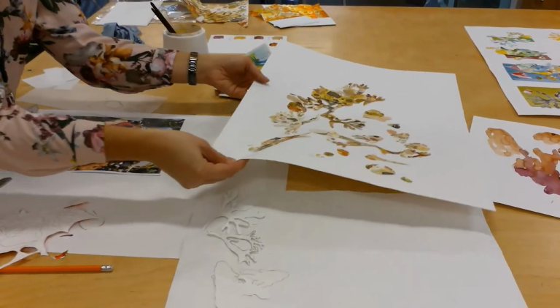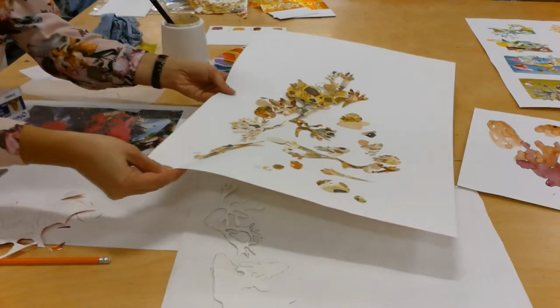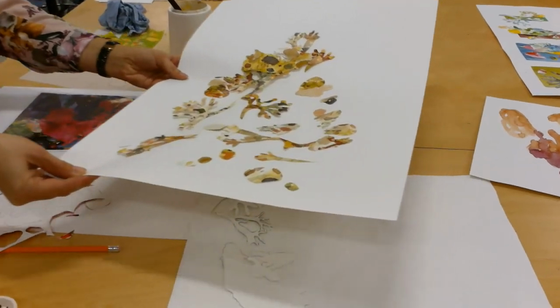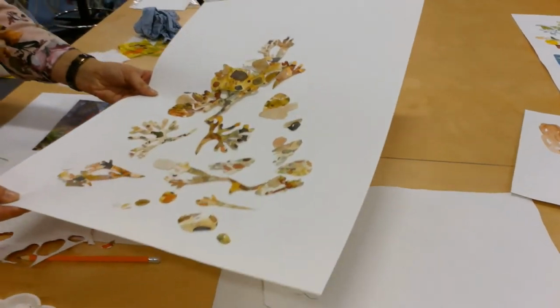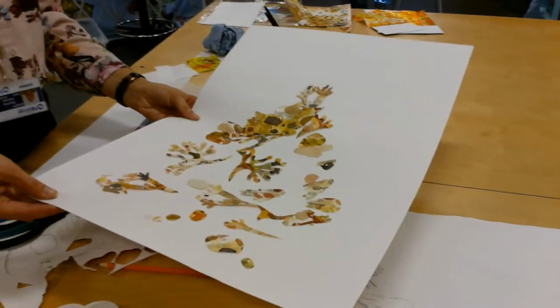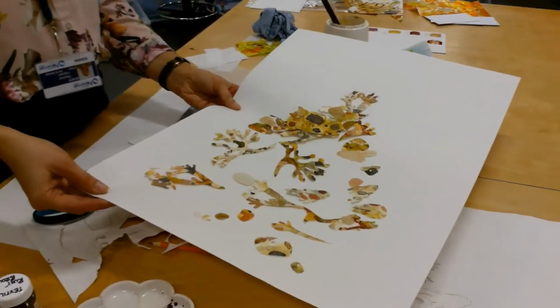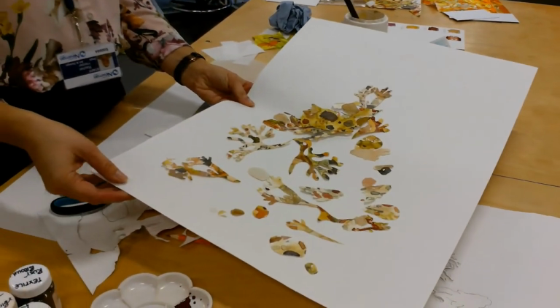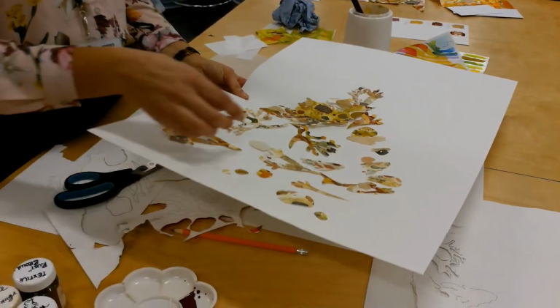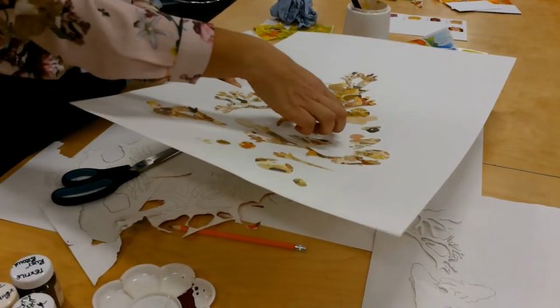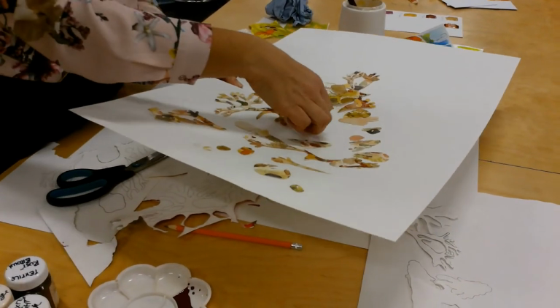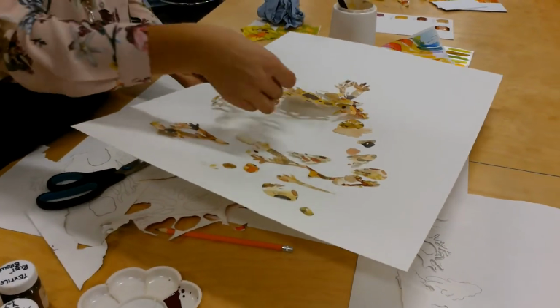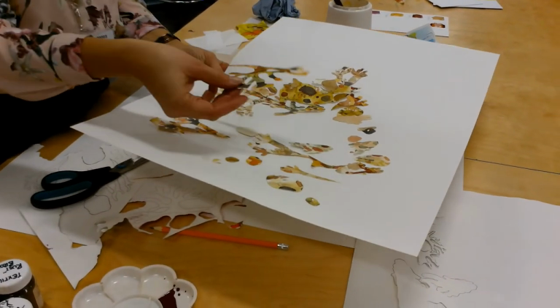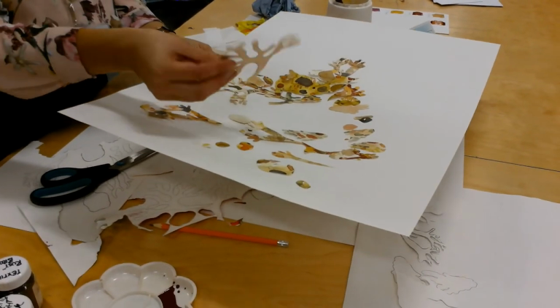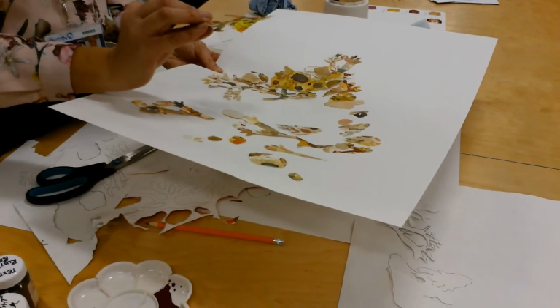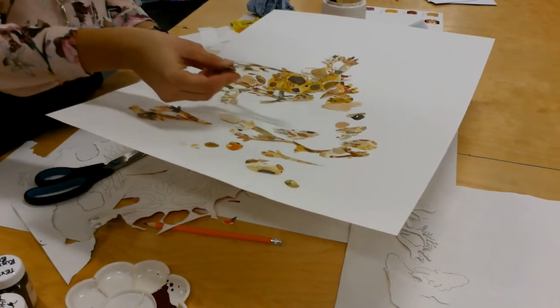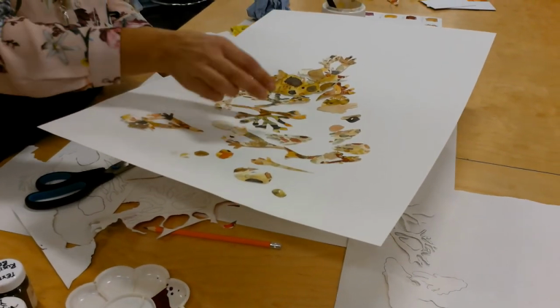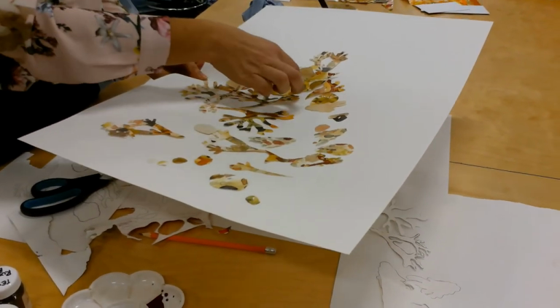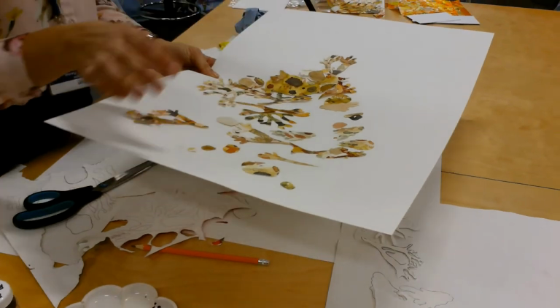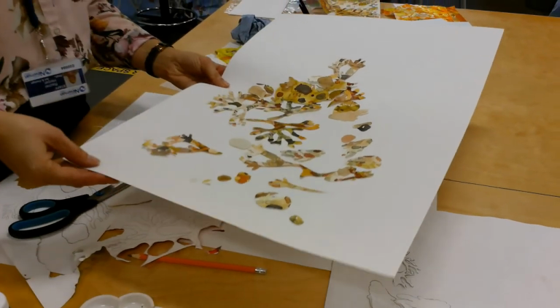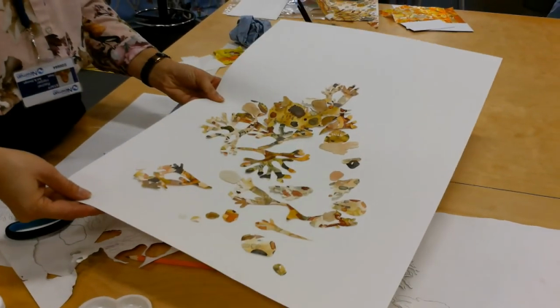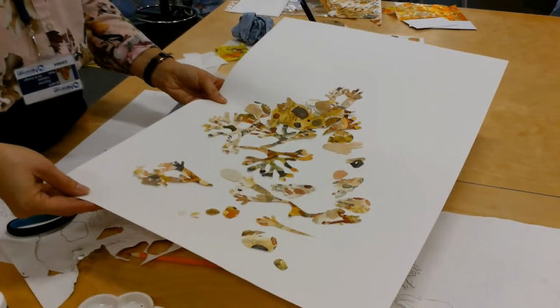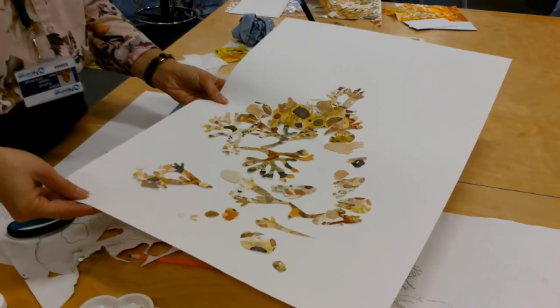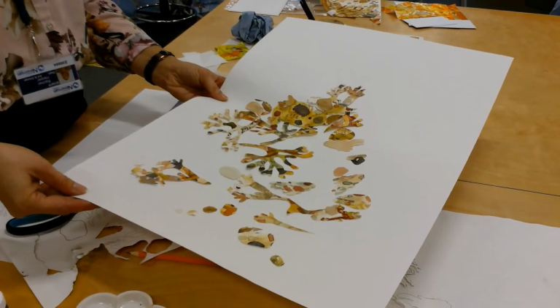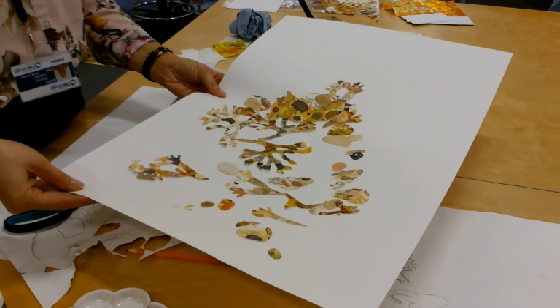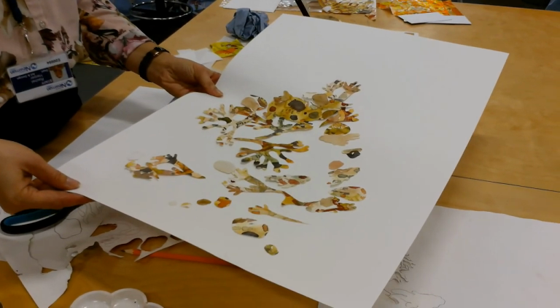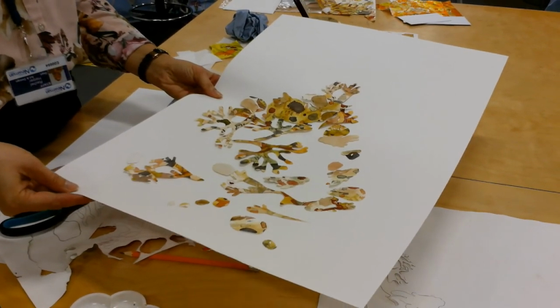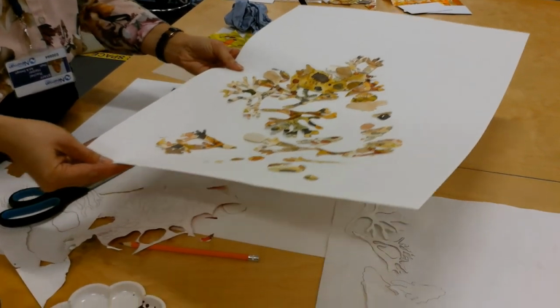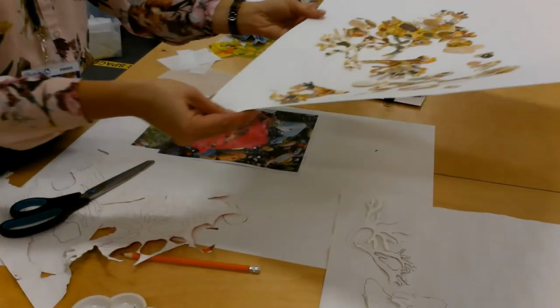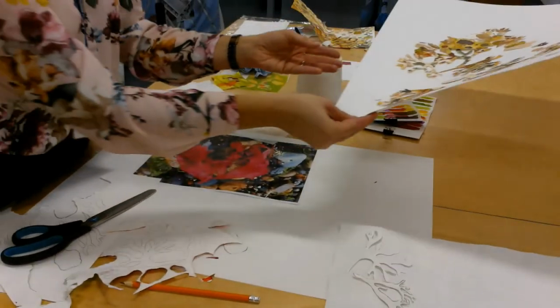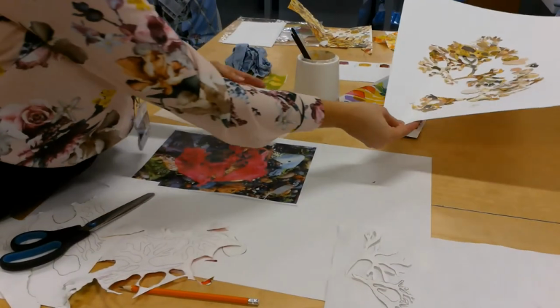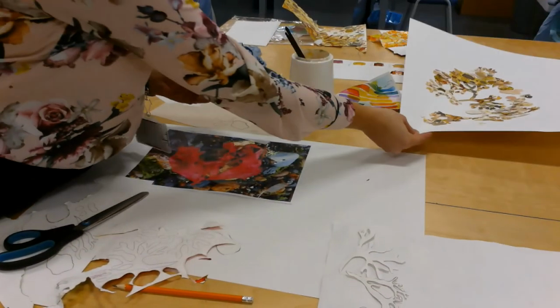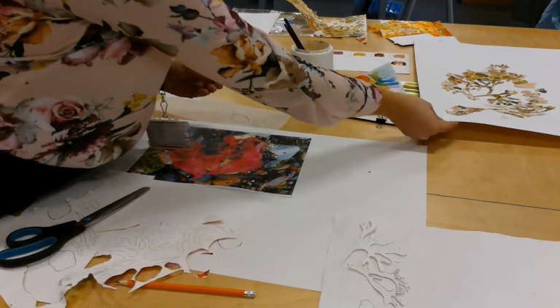You'll have a lot when you finish — you can see what I've got here from earlier. Keep those safe in a plastic wallet until you're ready to print.